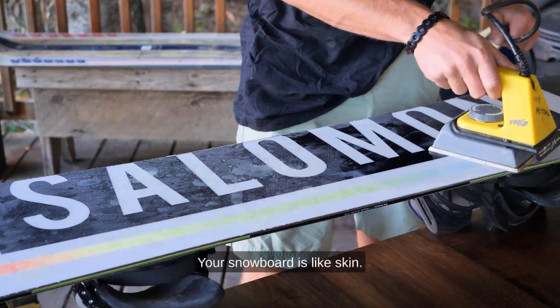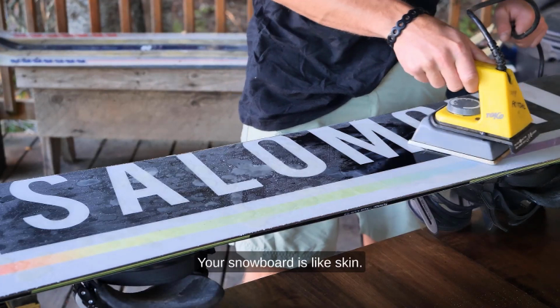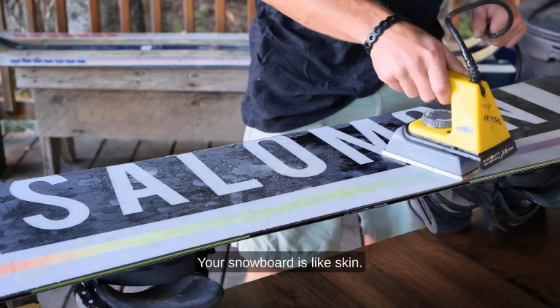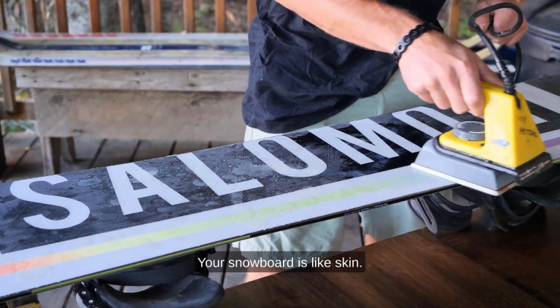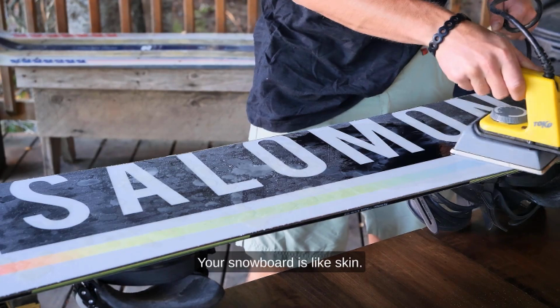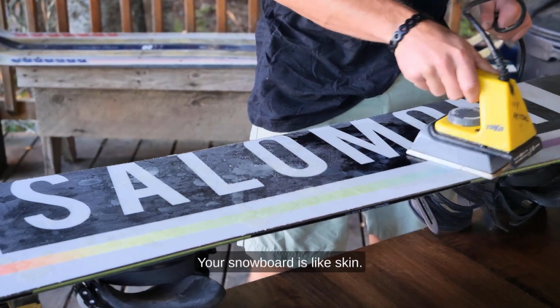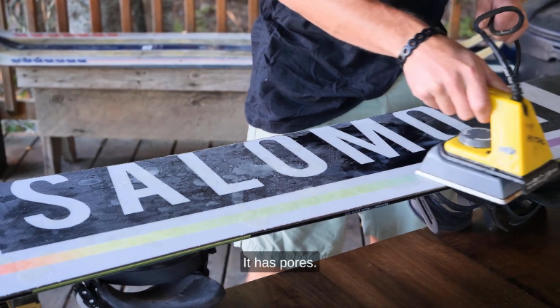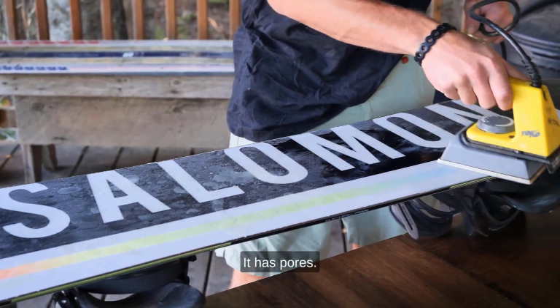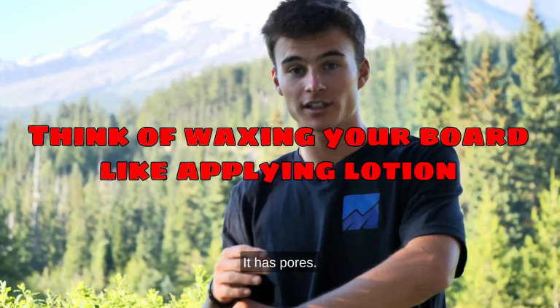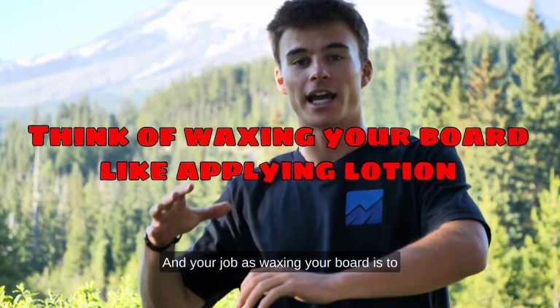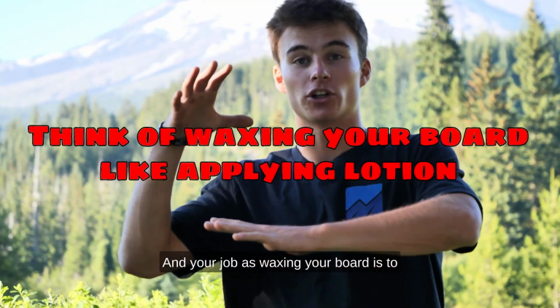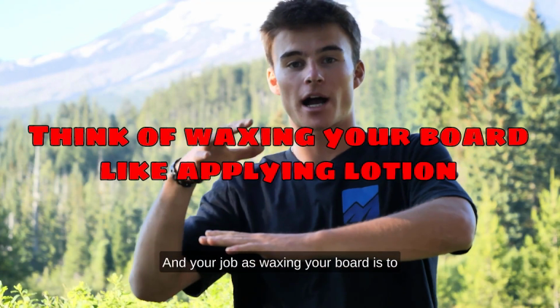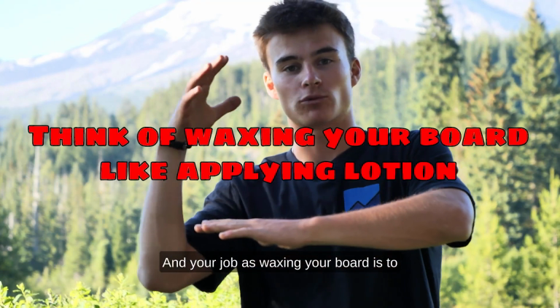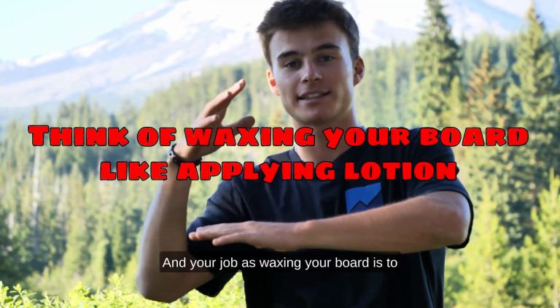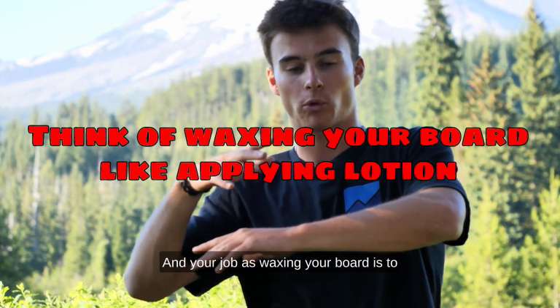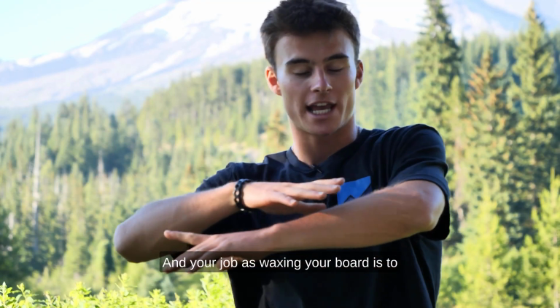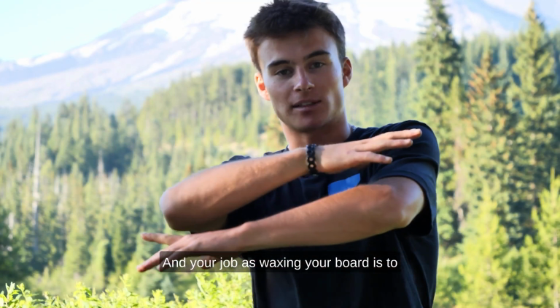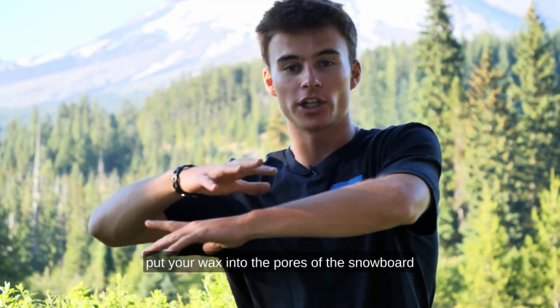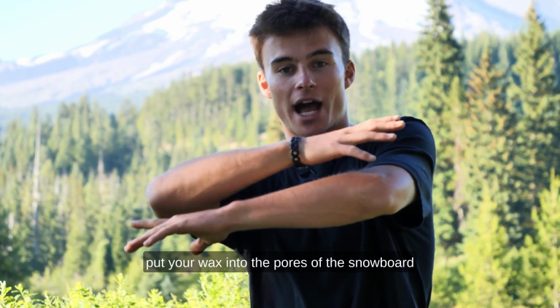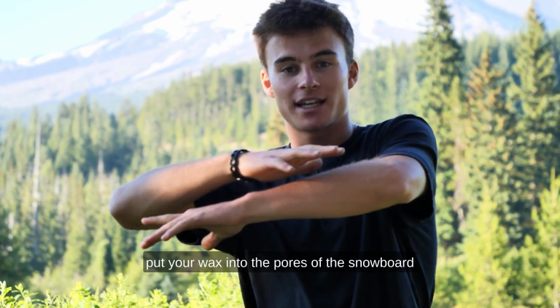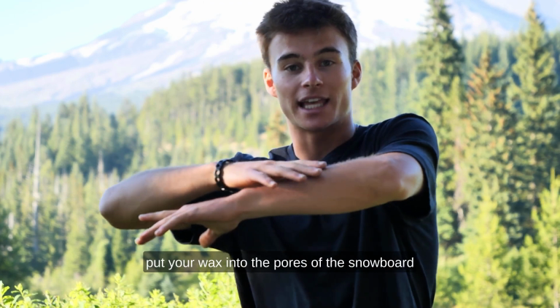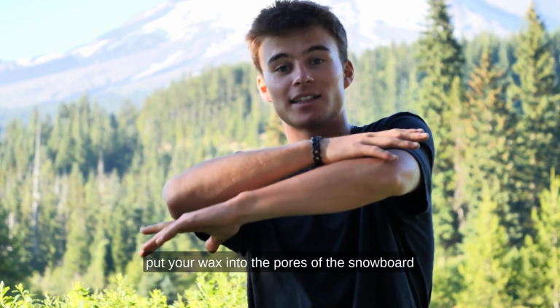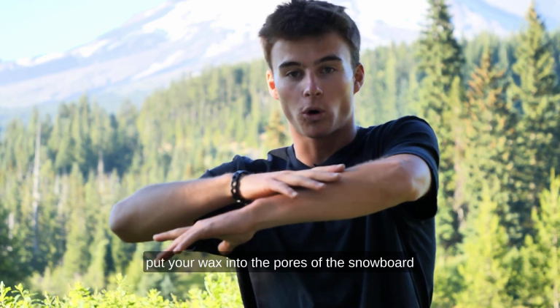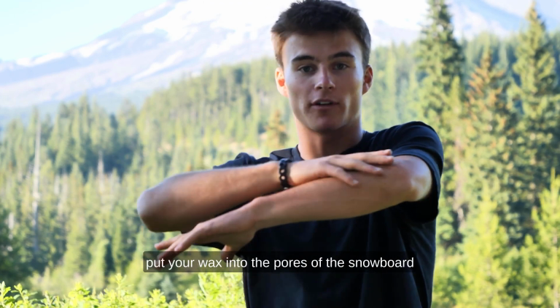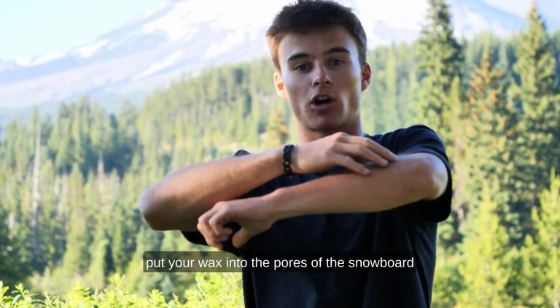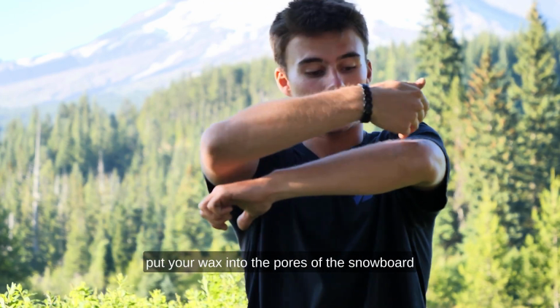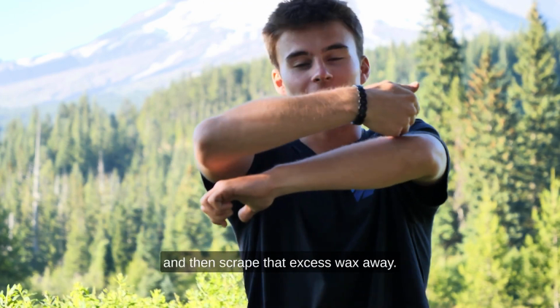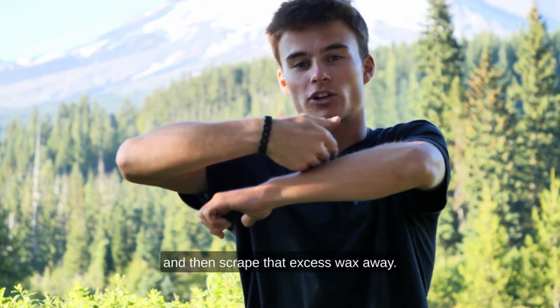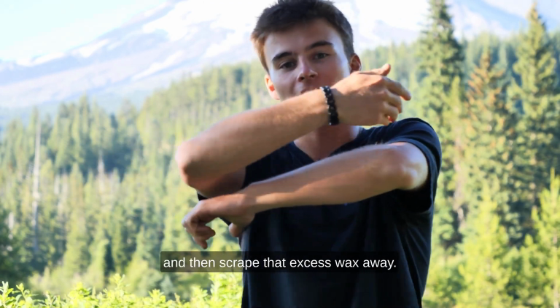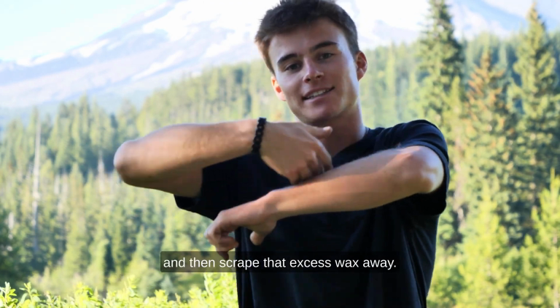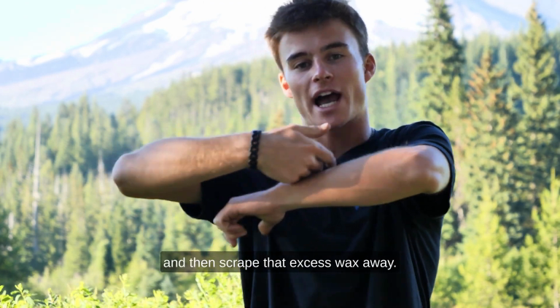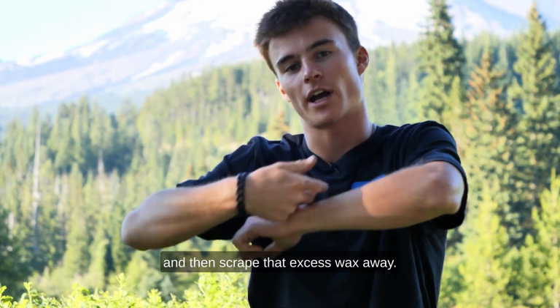Your snowboard is like skin. It has pores, and your job when waxing your board is to put the wax into the pores of the snowboard and then scrape that excess wax away.